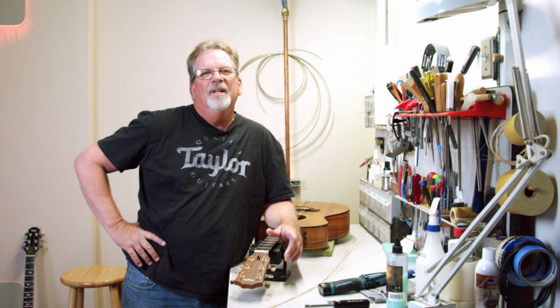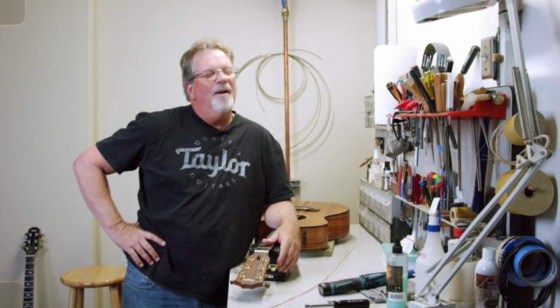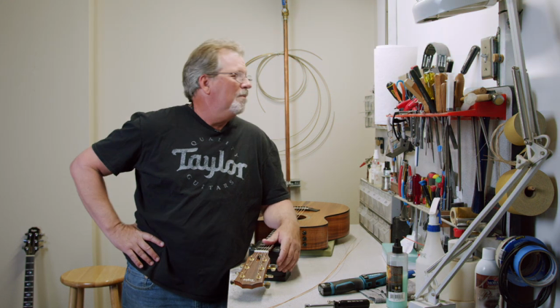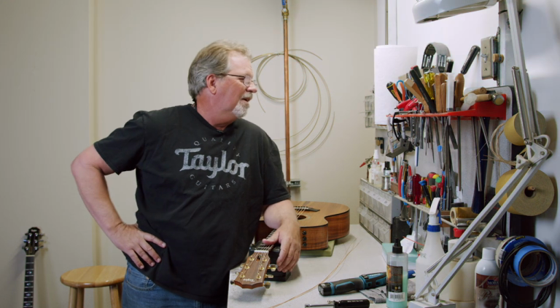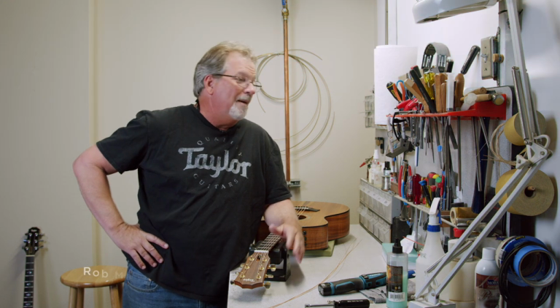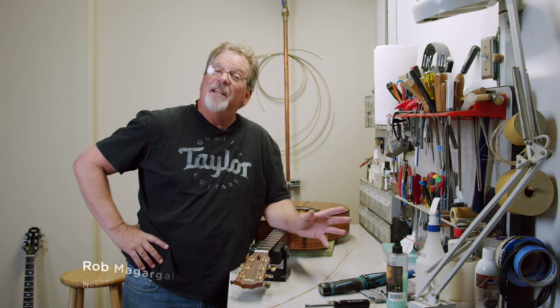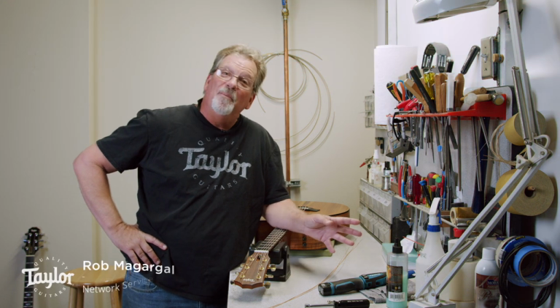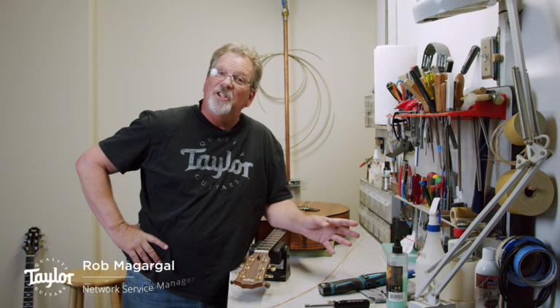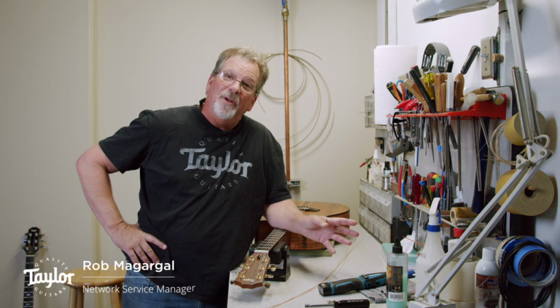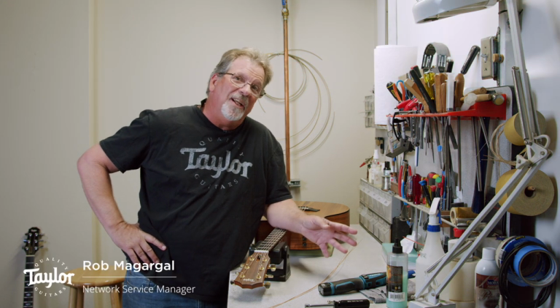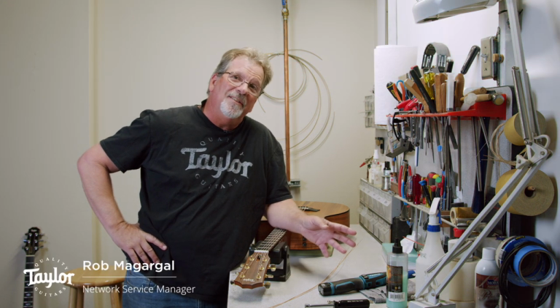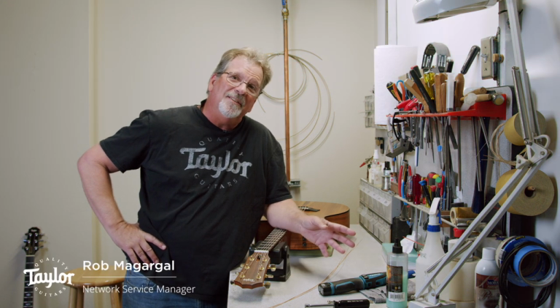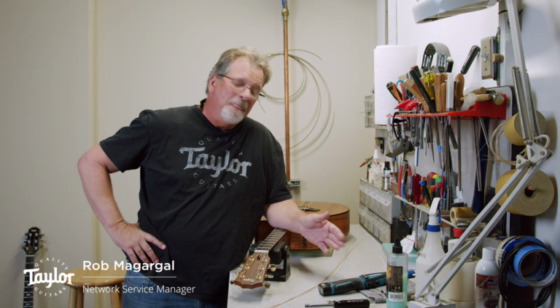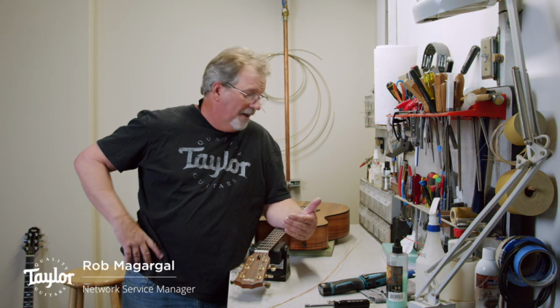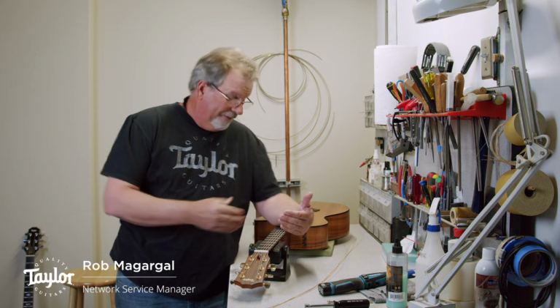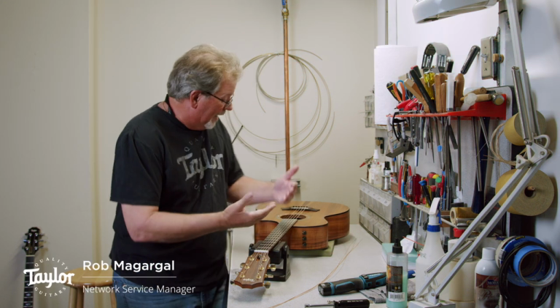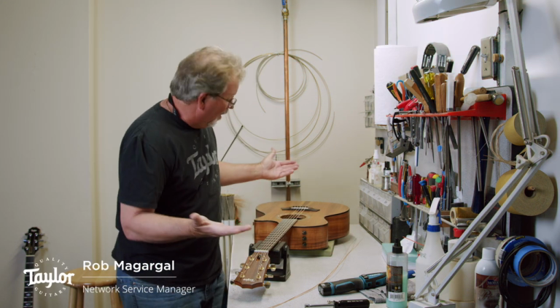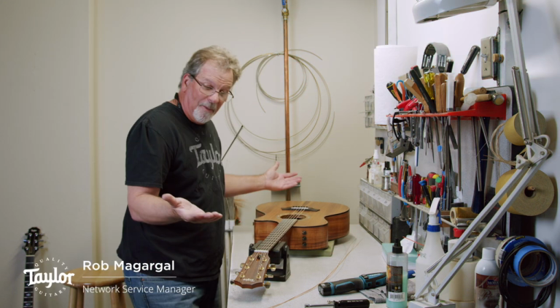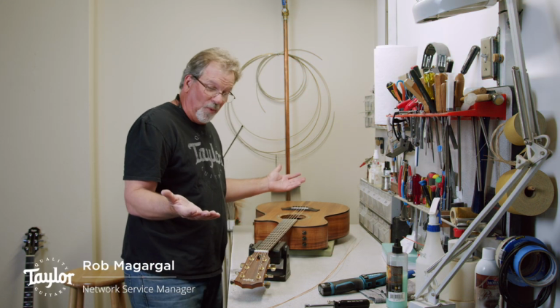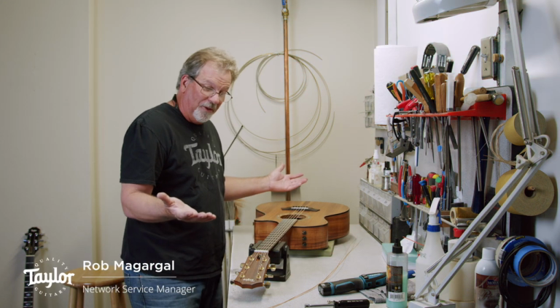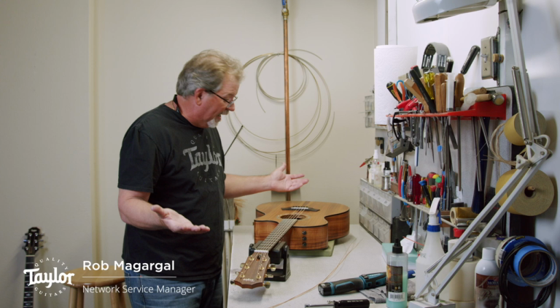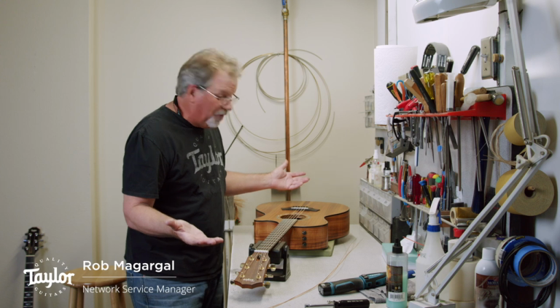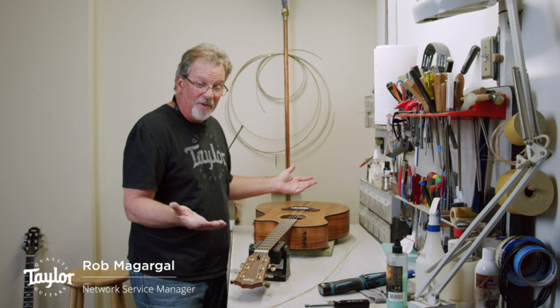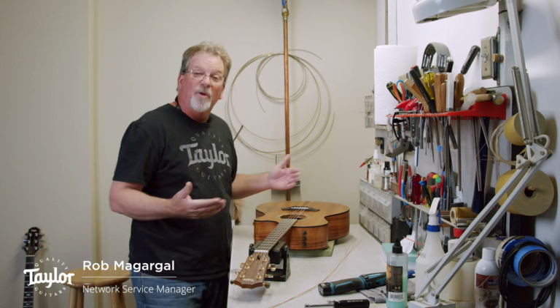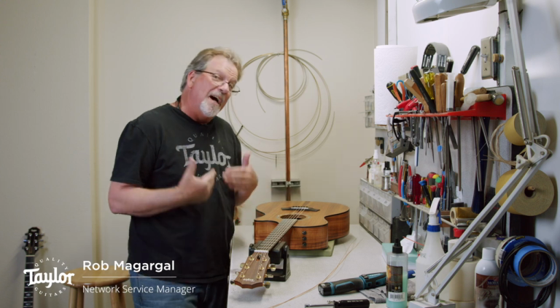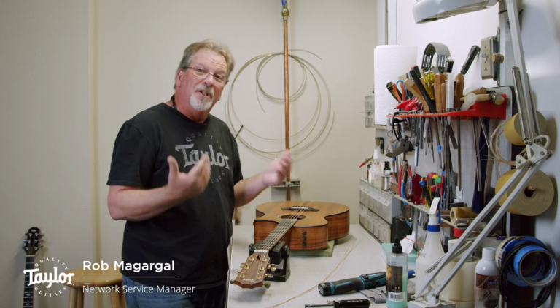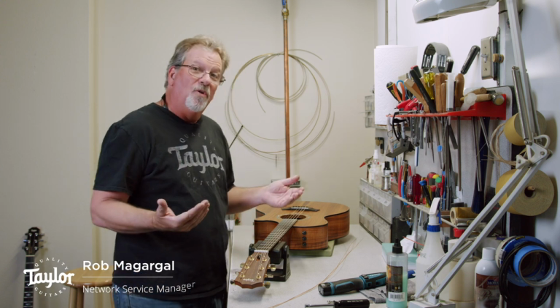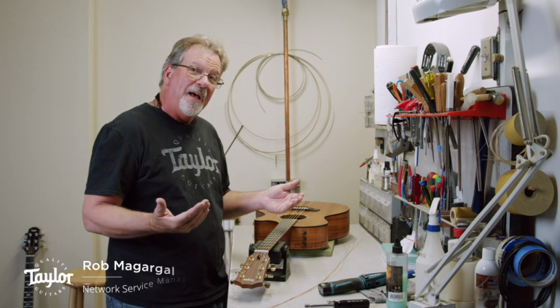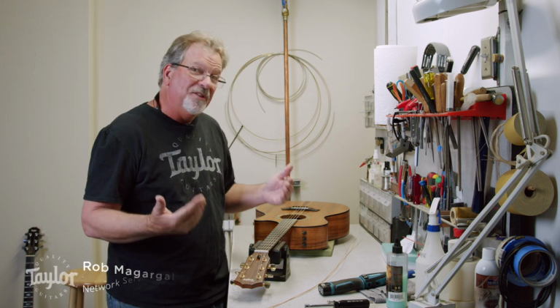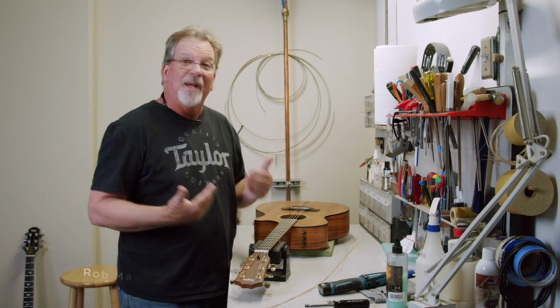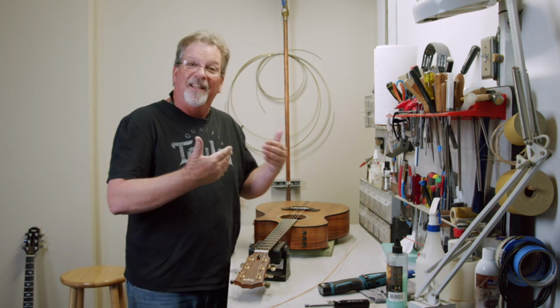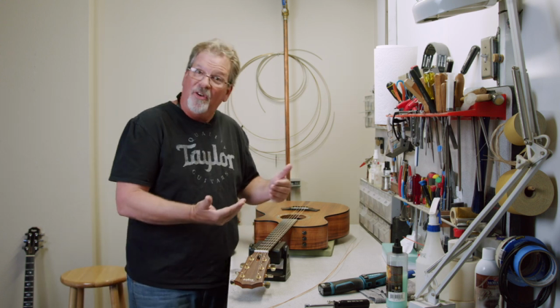Hey, I'm Rob McGargle and I'm back here in my shop at Taylor Guitars. I've got my guitar set up and prepped here just like I would do it on the road, so now I'm gonna go over how to restring the guitar.